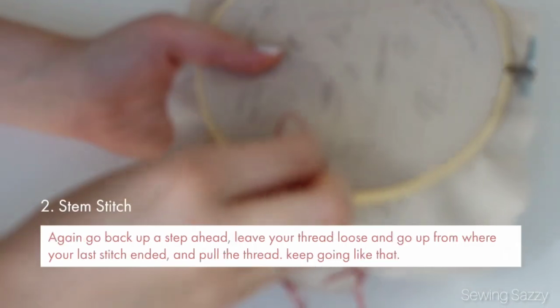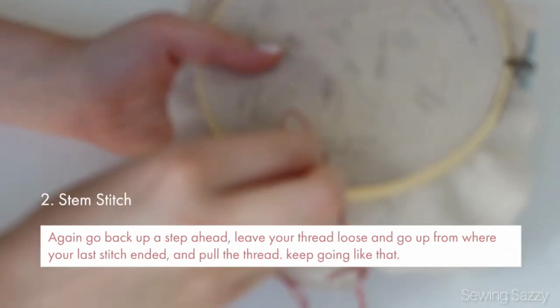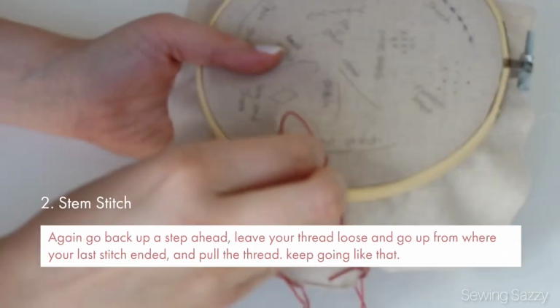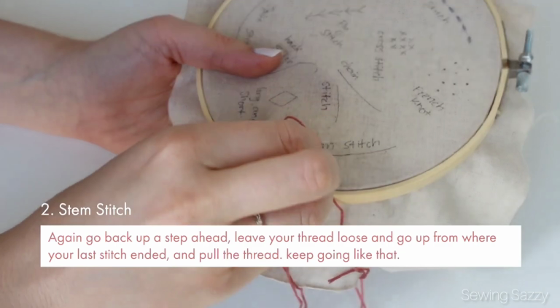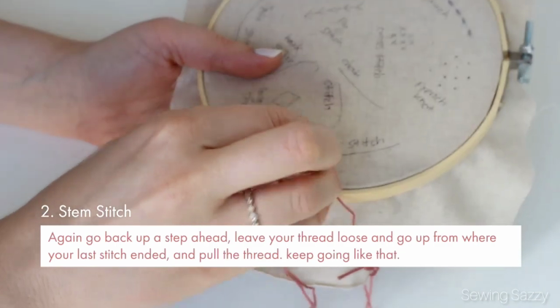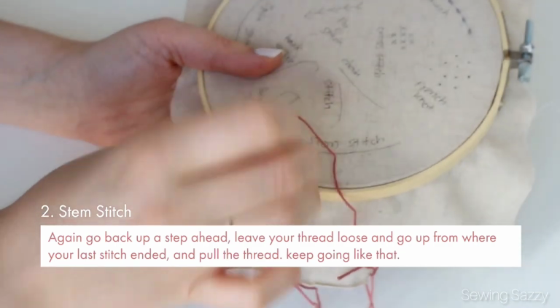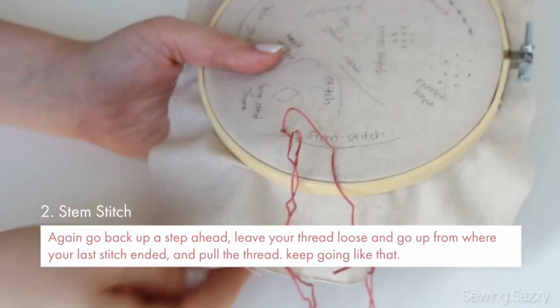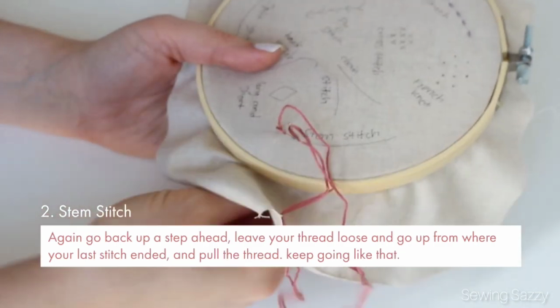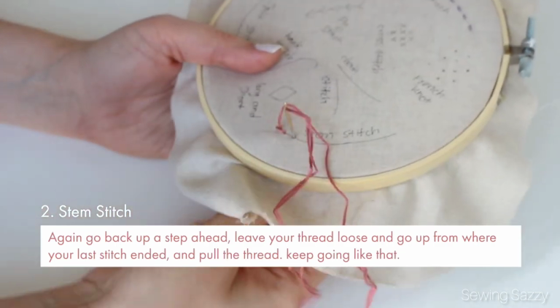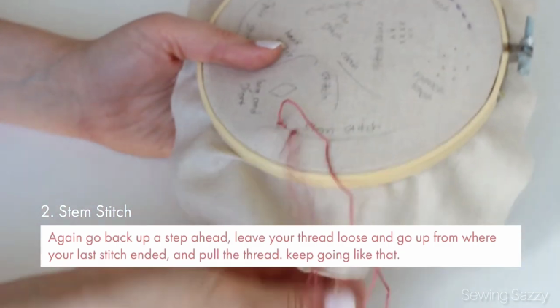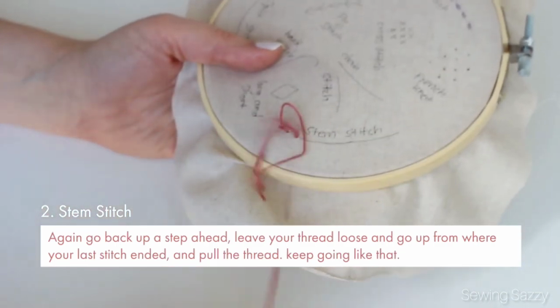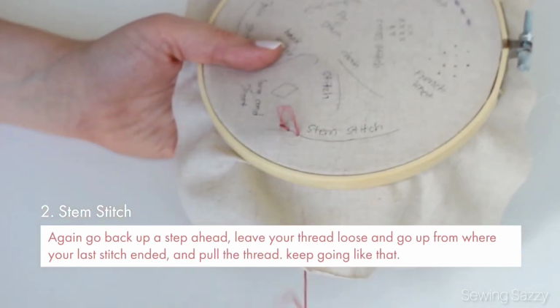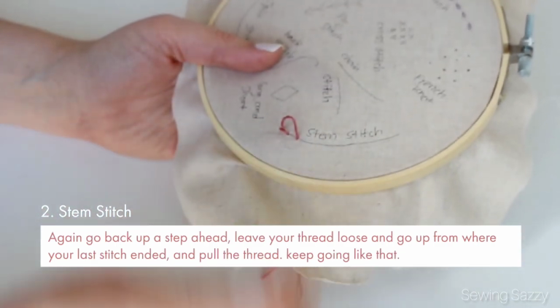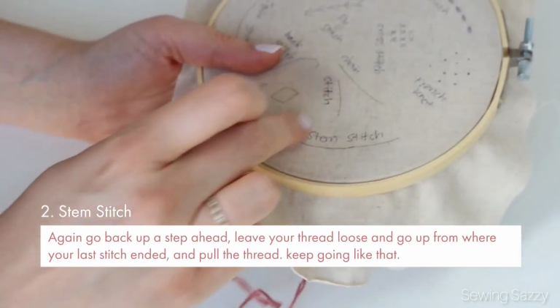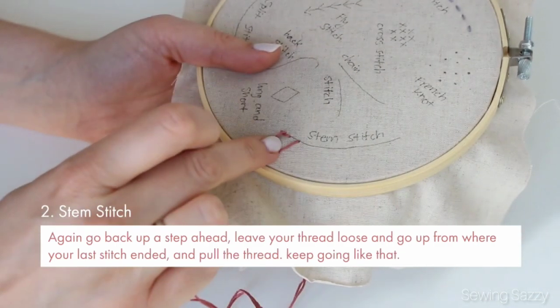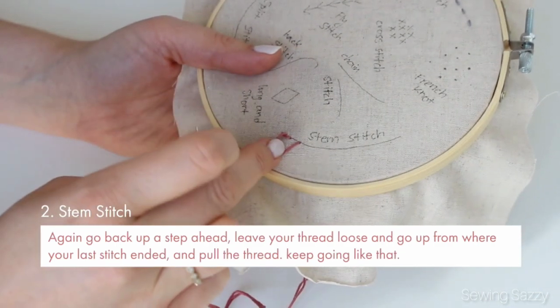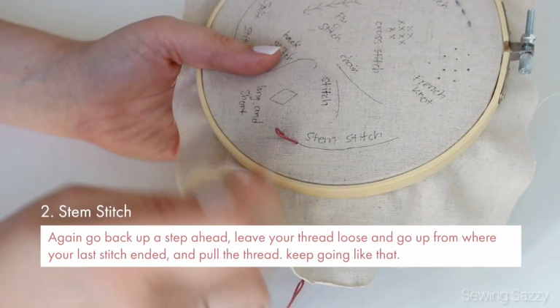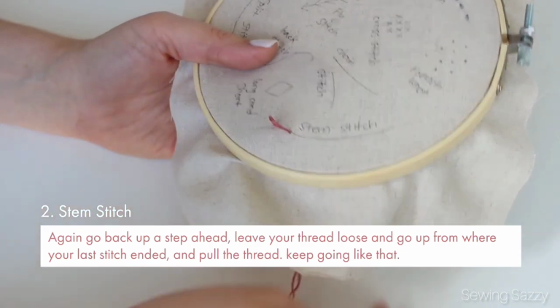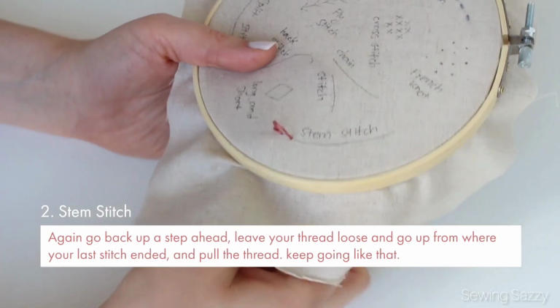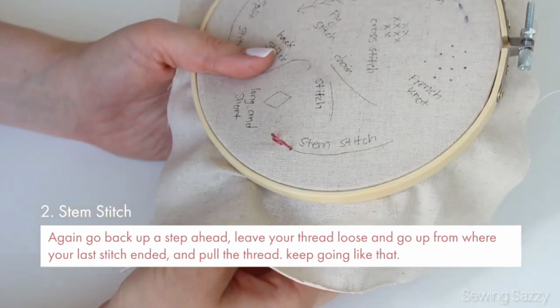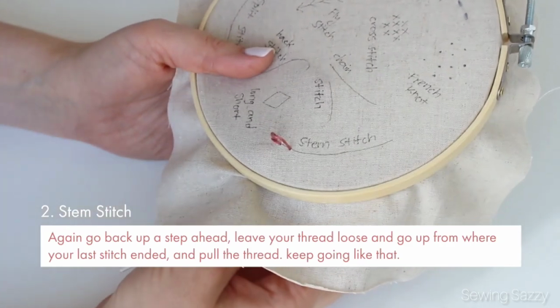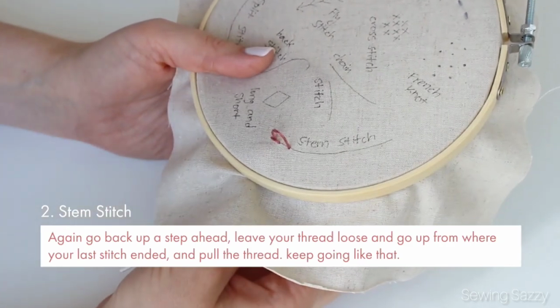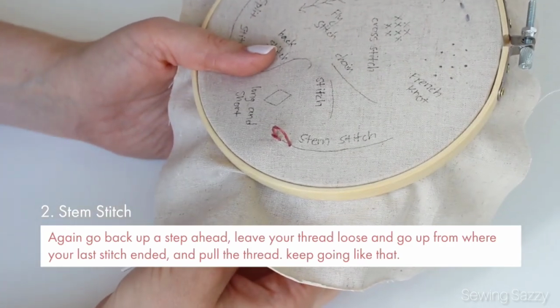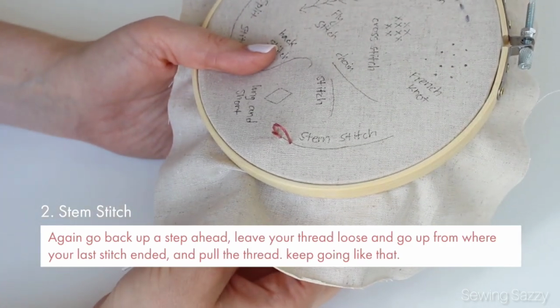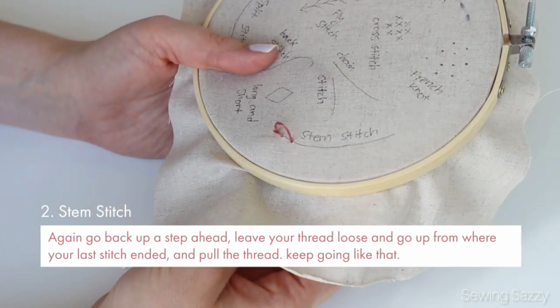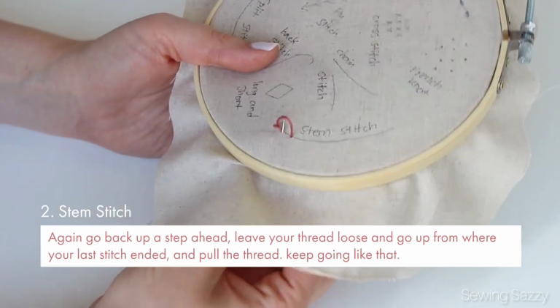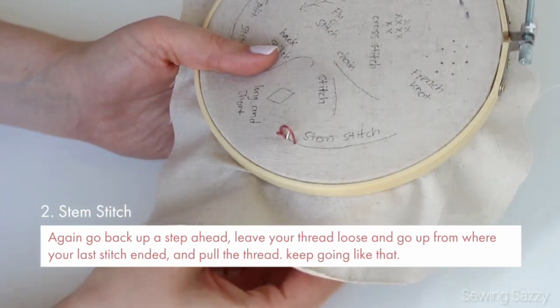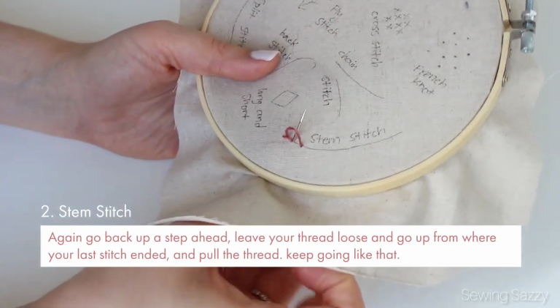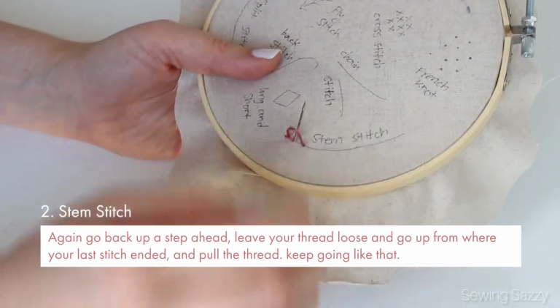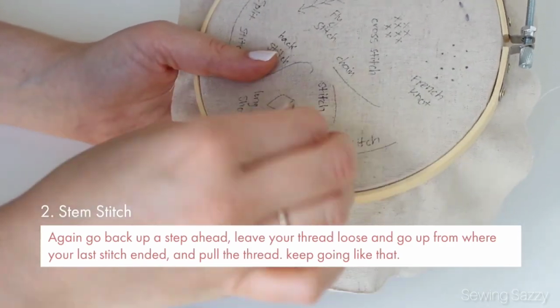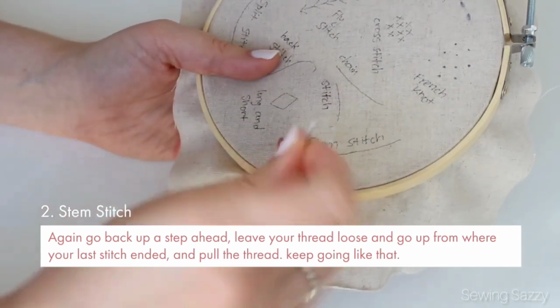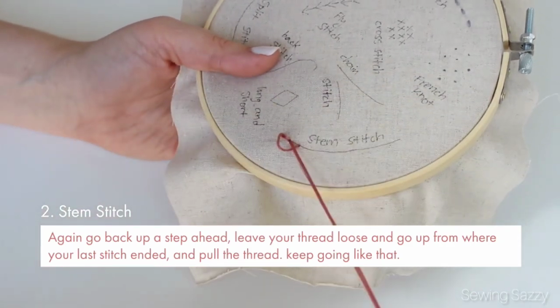Again, go back up a step ahead, leave your thread loose, and go up from where your last stitch ended and pull the thread. Keep going like that.